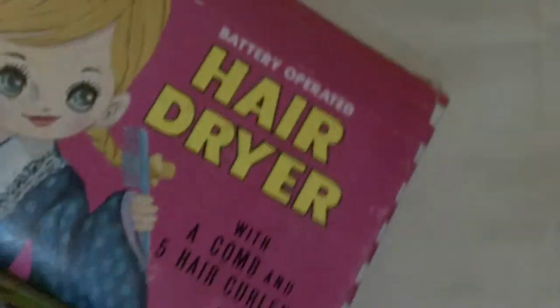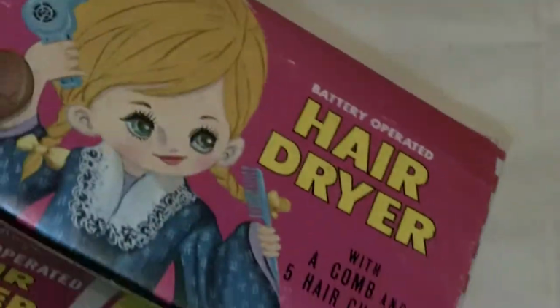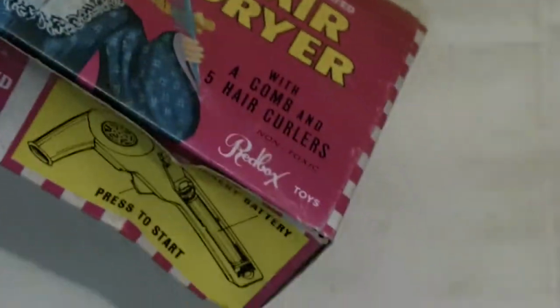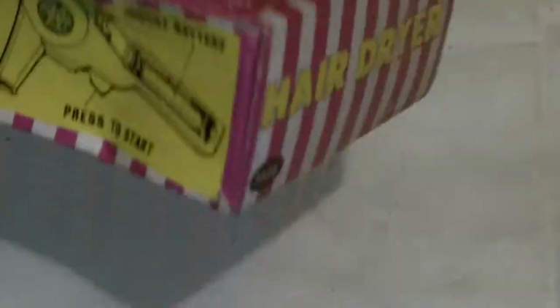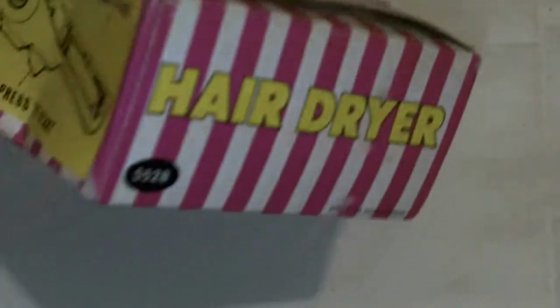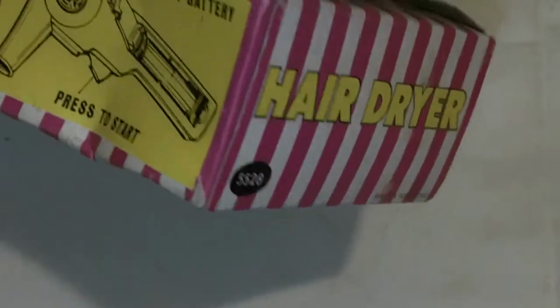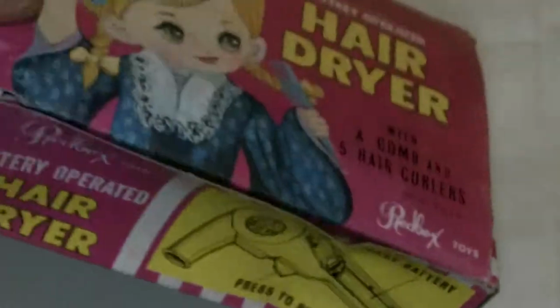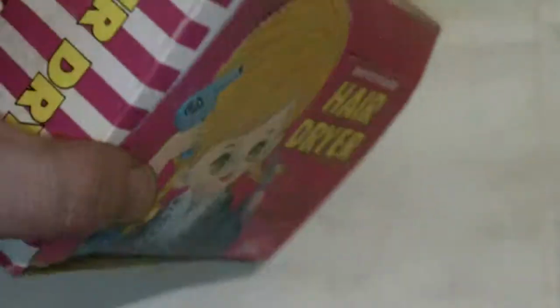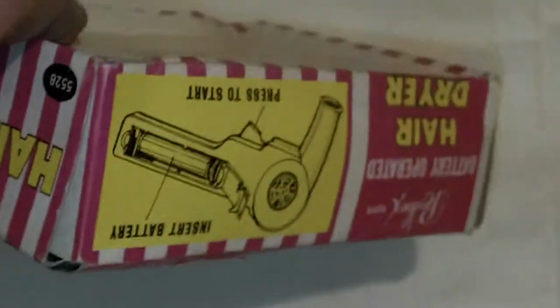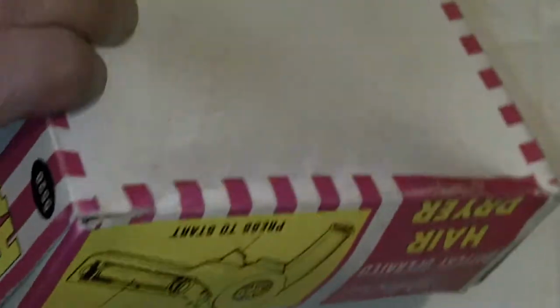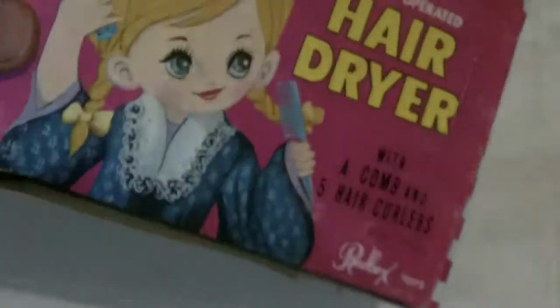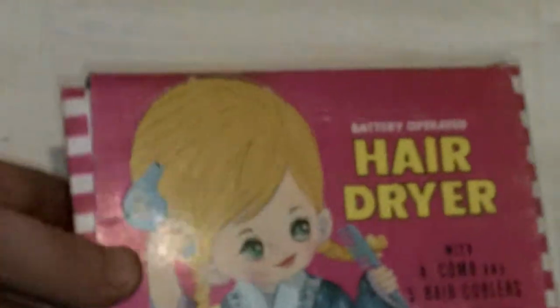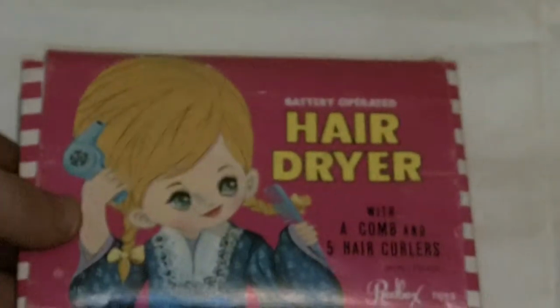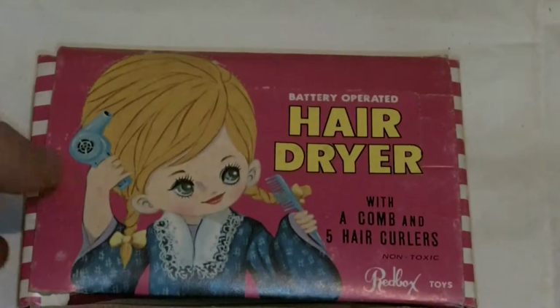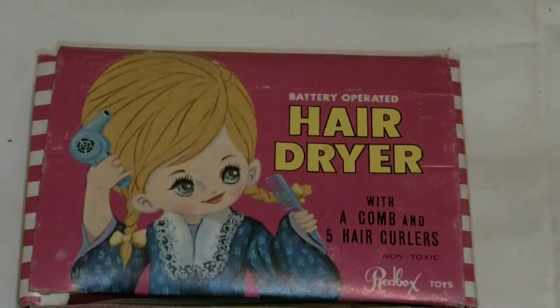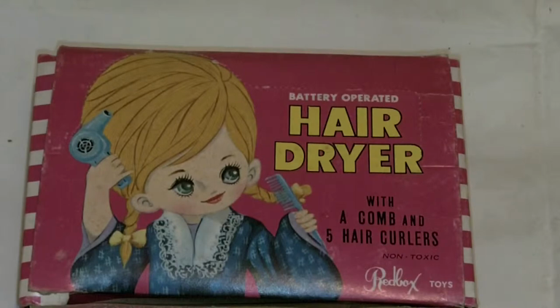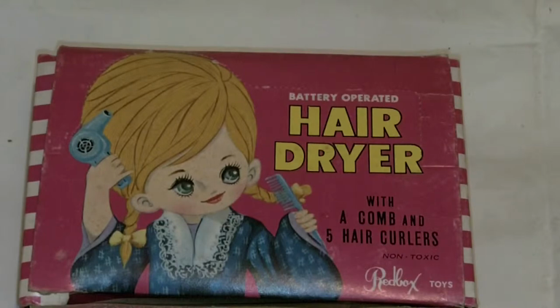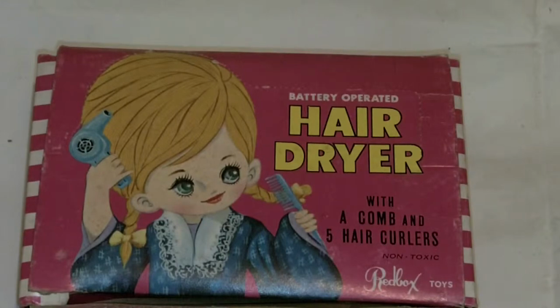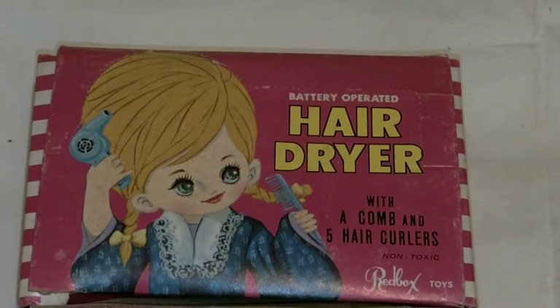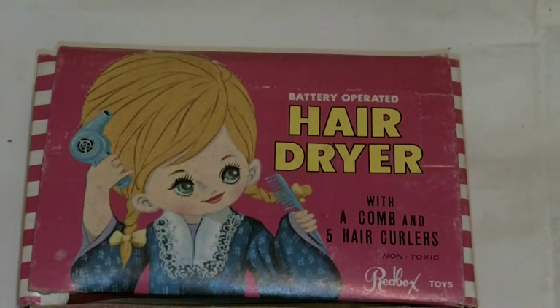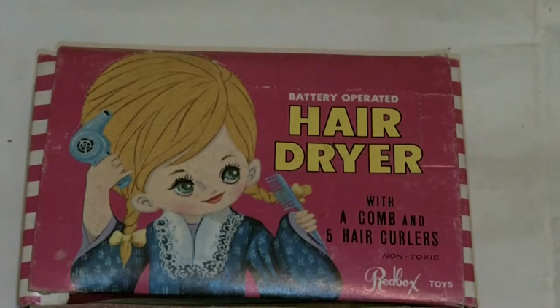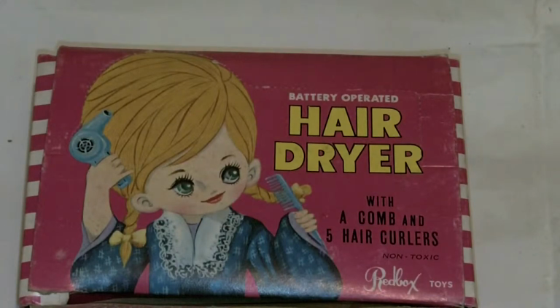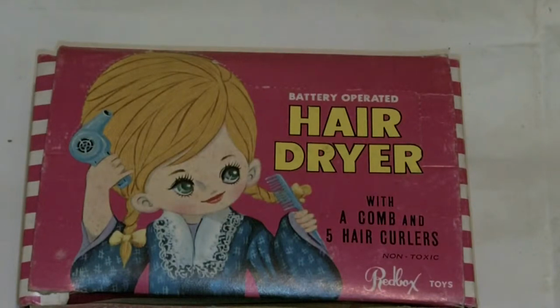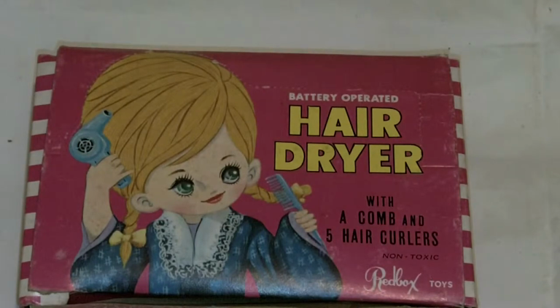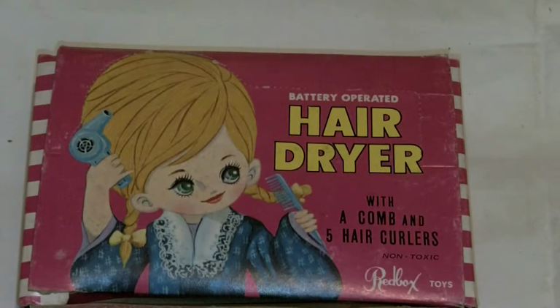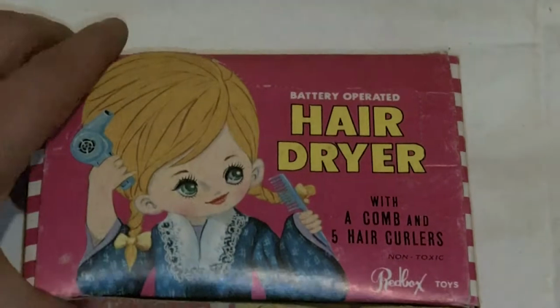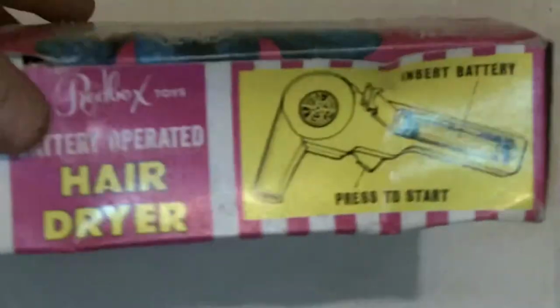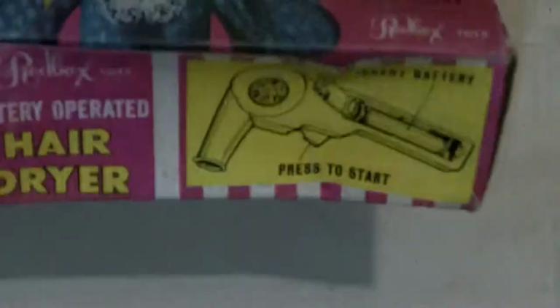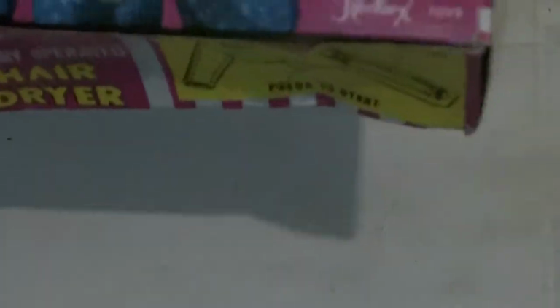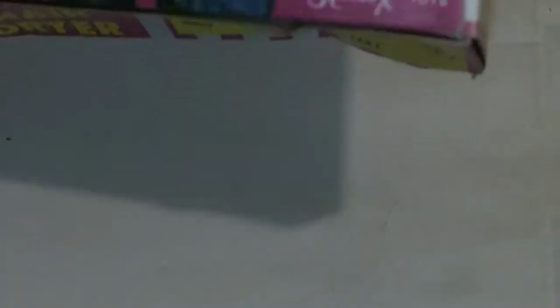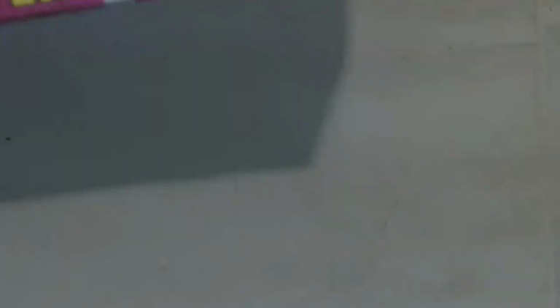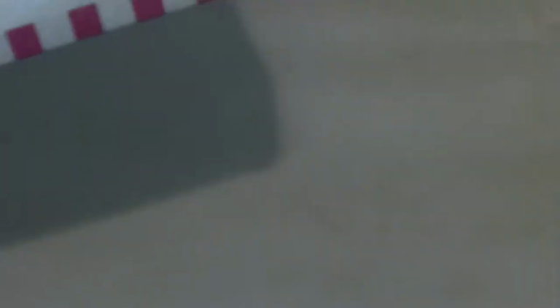Great for hair drying — maybe even your pet gerbil or hamster, who knows! Anyway, that's really, really cool. That is my battery-operated hair dryer with a comb and five curlers, all made out of plastic with no metal bits — just for kids really — and it's made by Redbox.